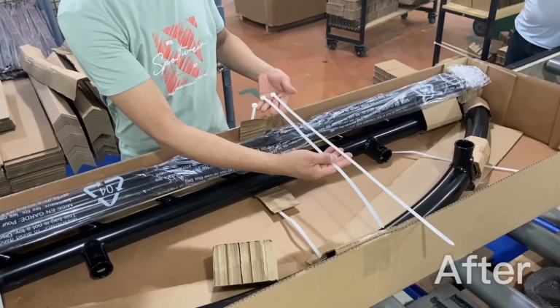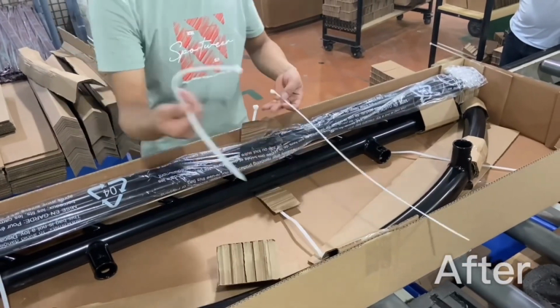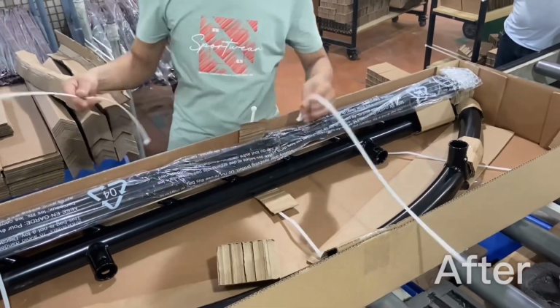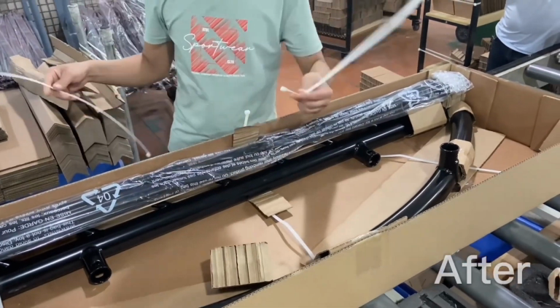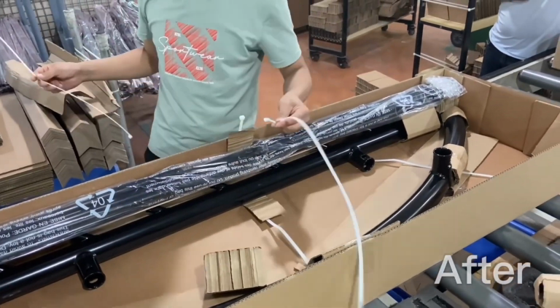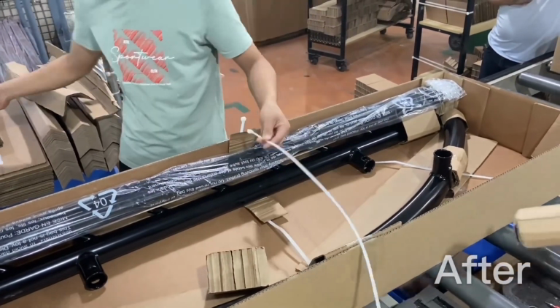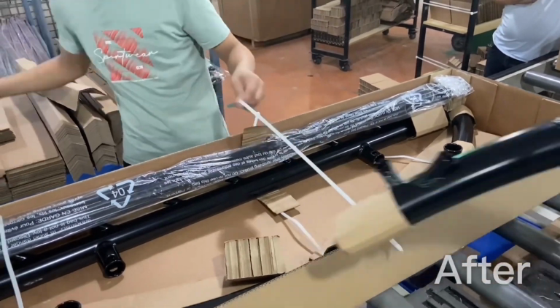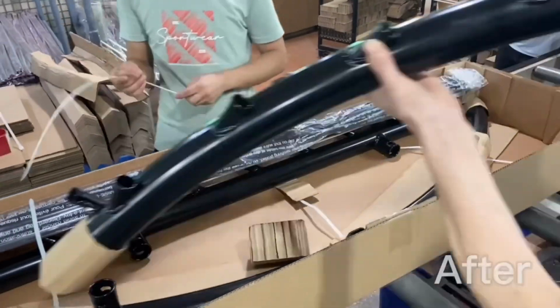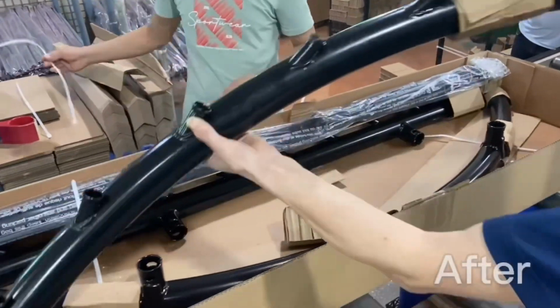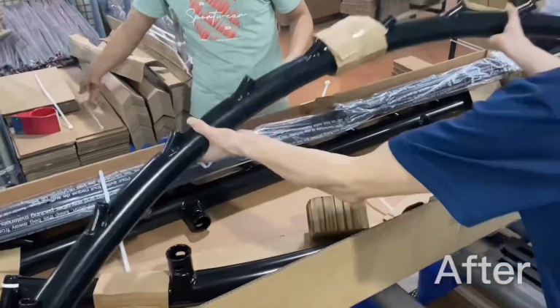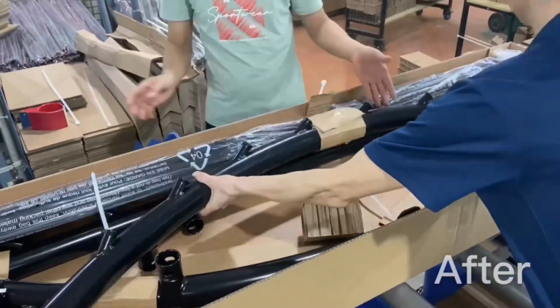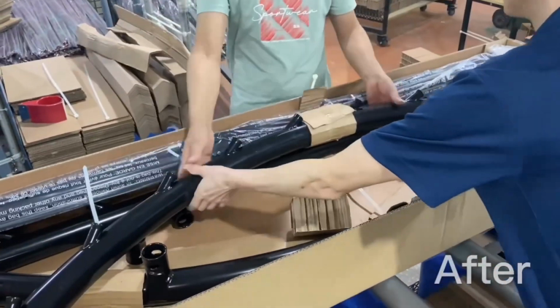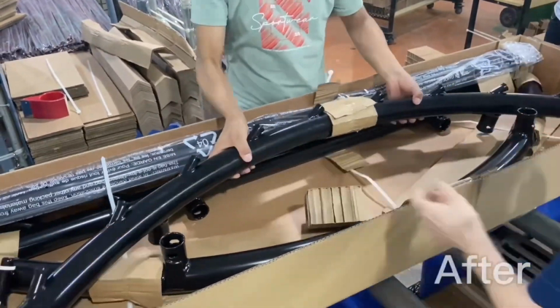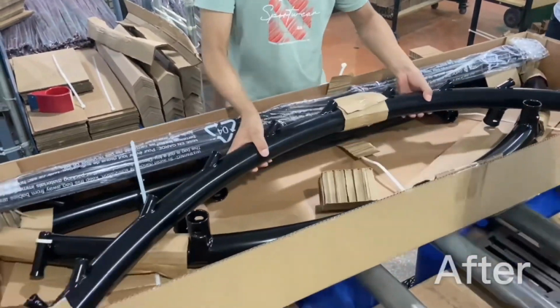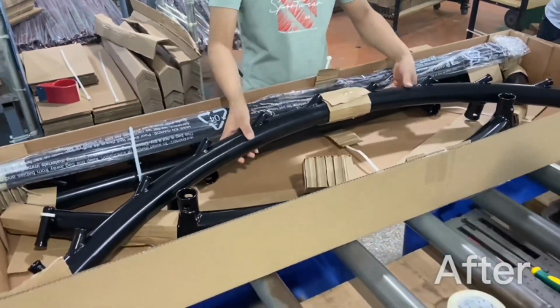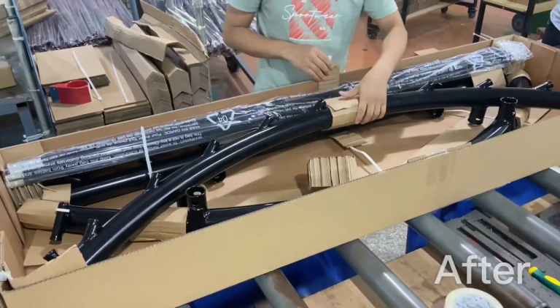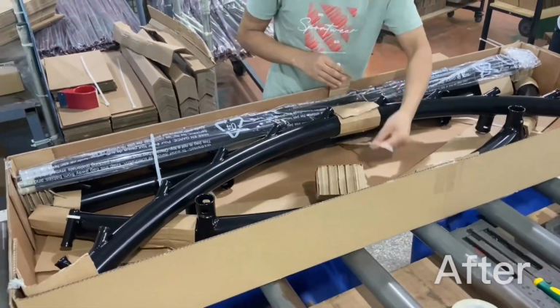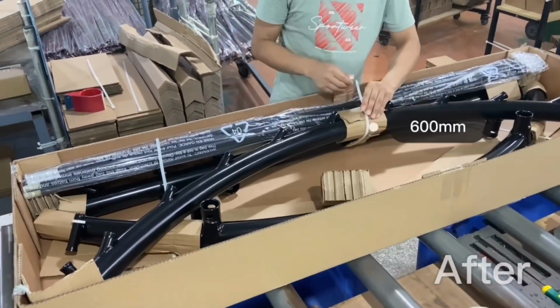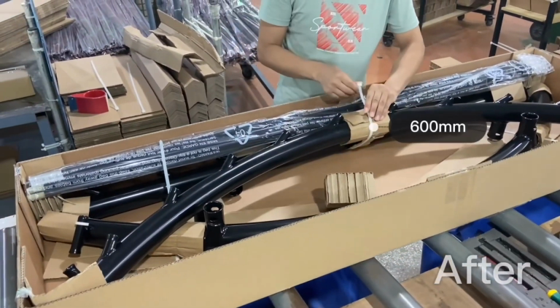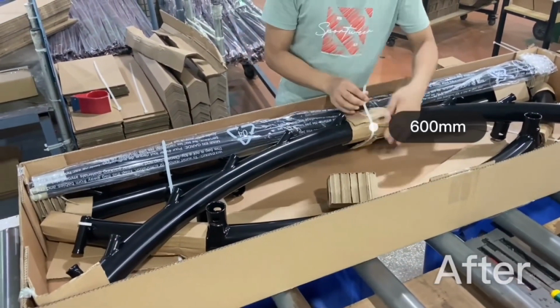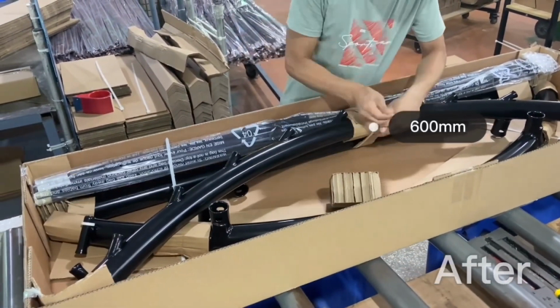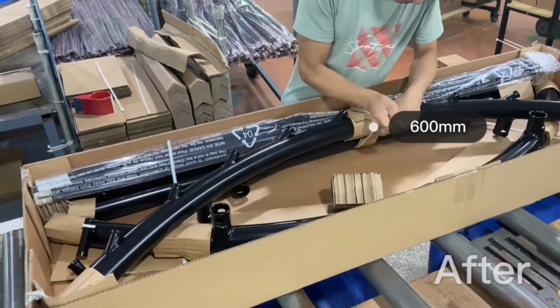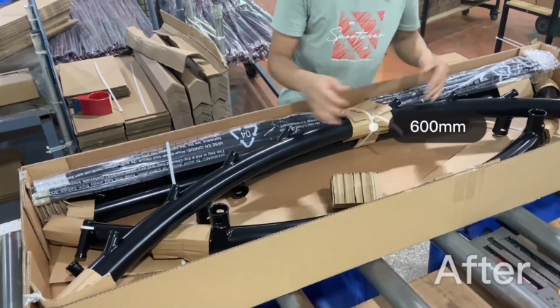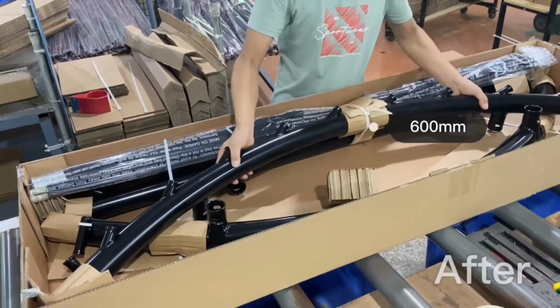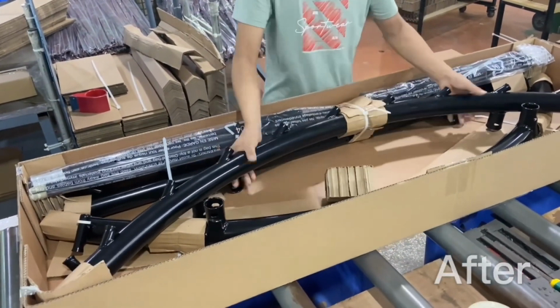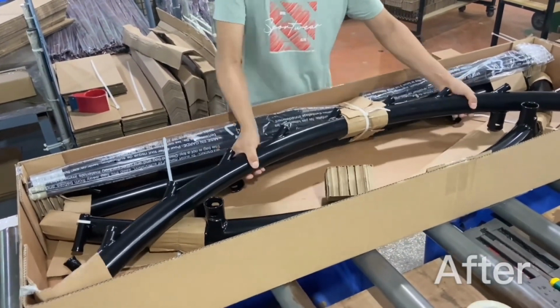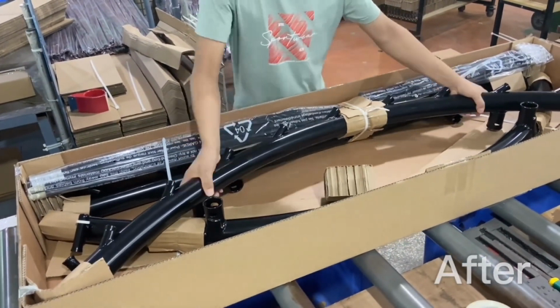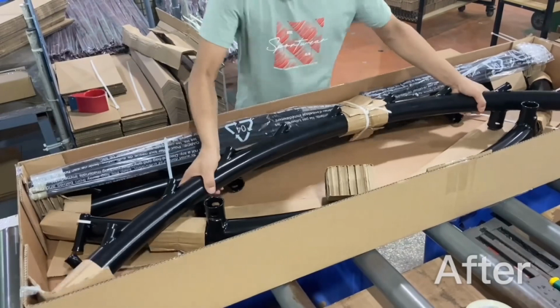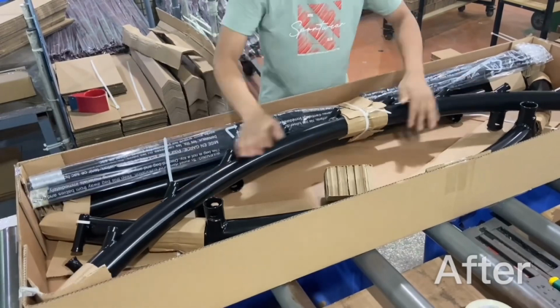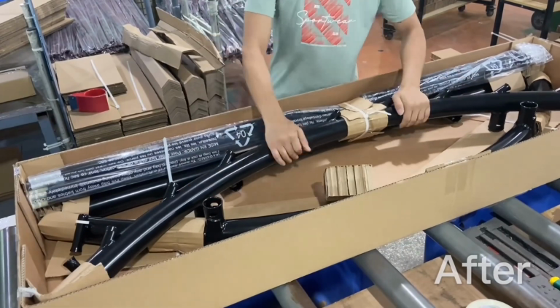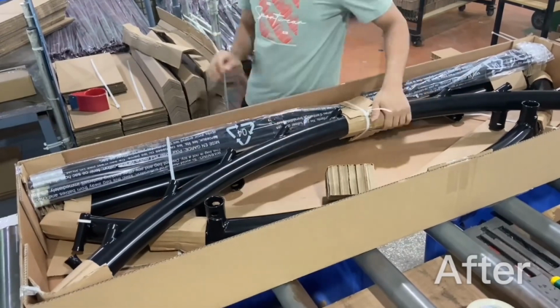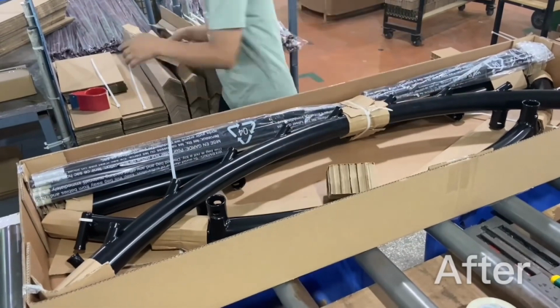To fix things, we actually increased the amount of material we use, but now you can see we can fasten everything together with one large zip tie and now everything fits nice and snug. Thanks so much!